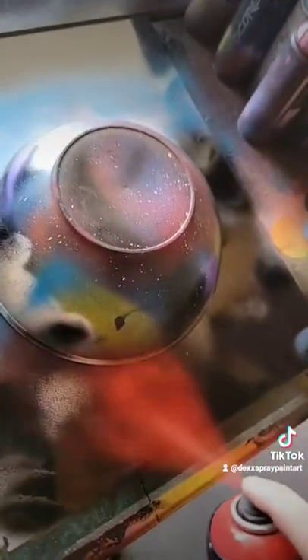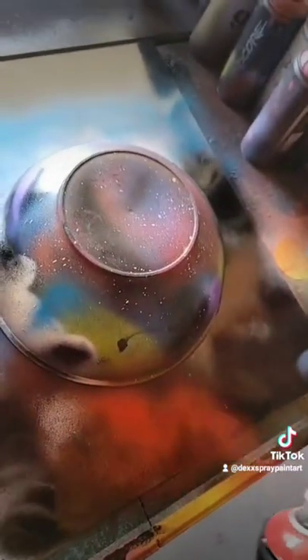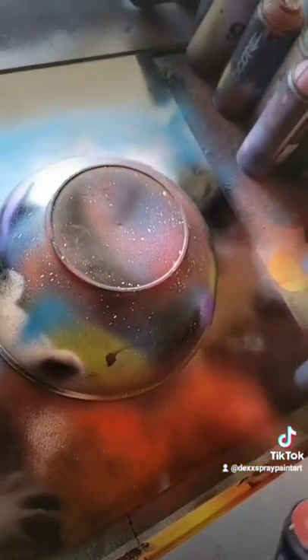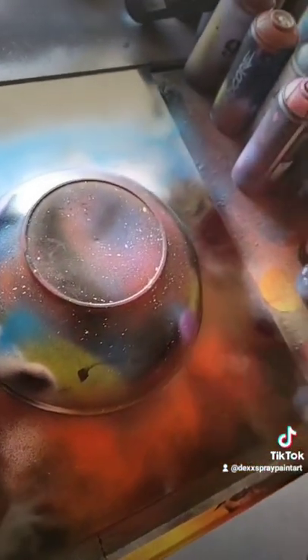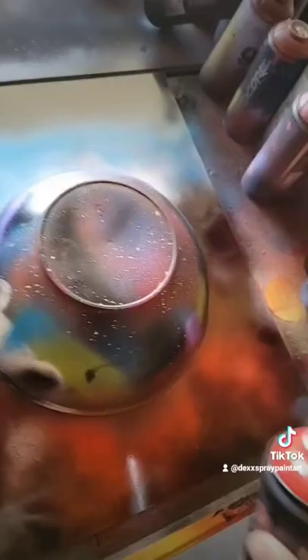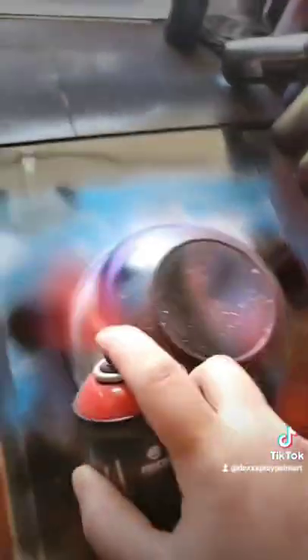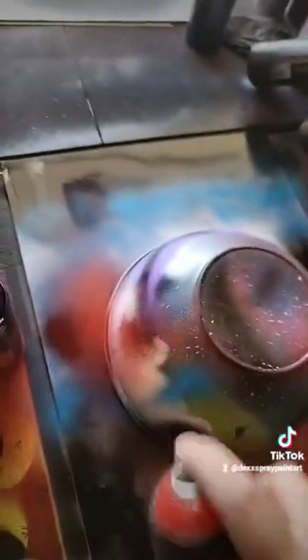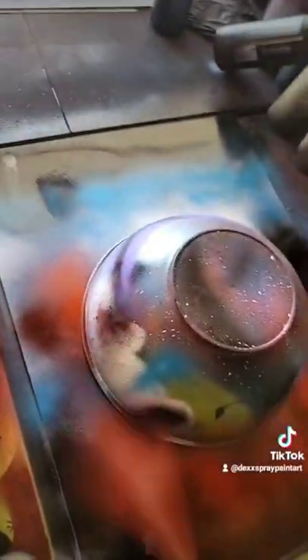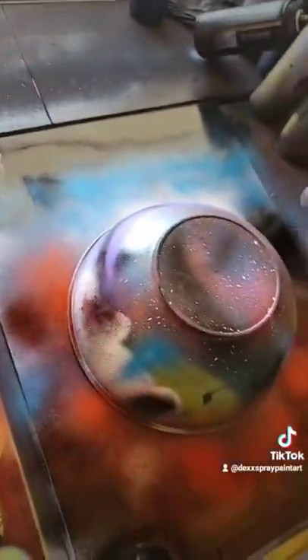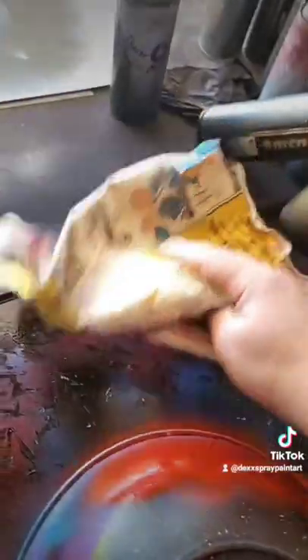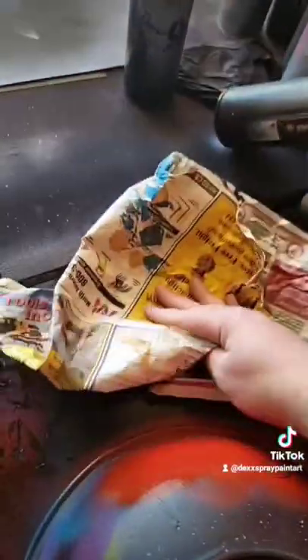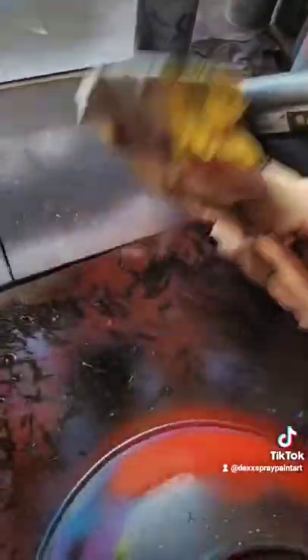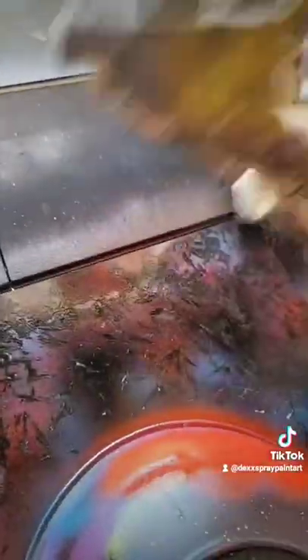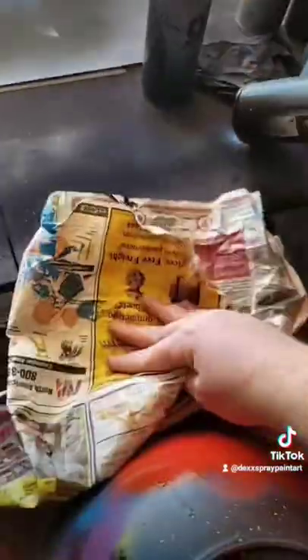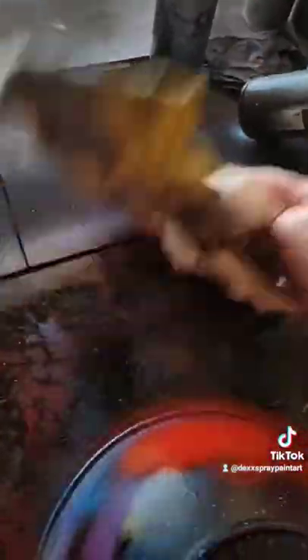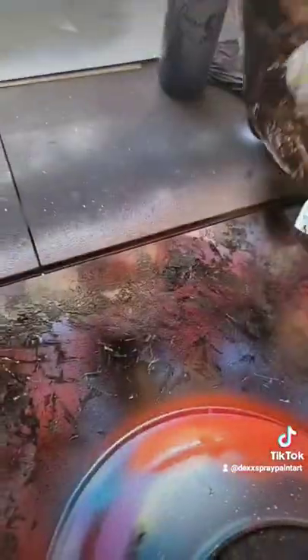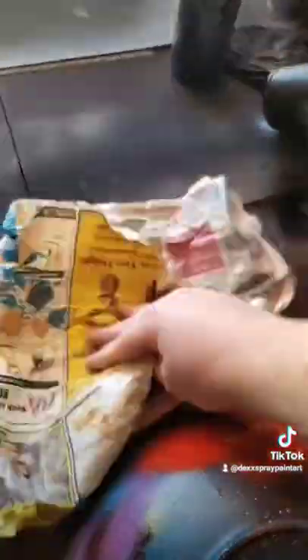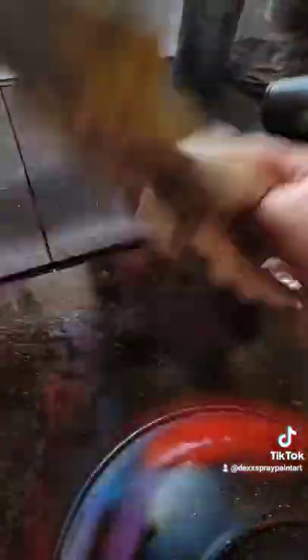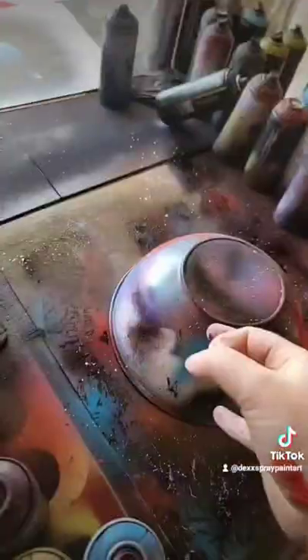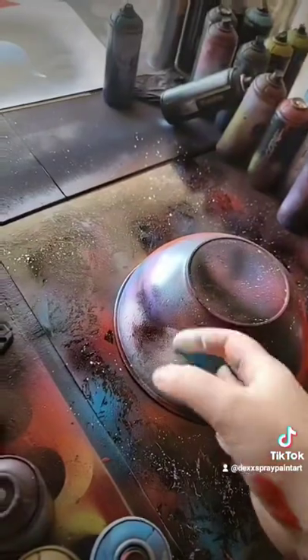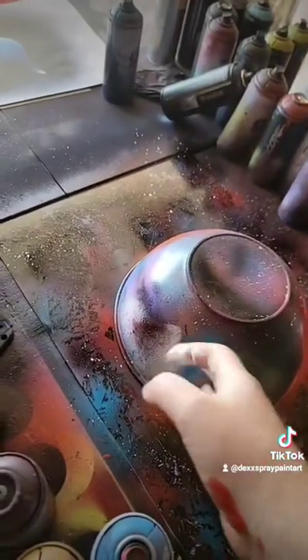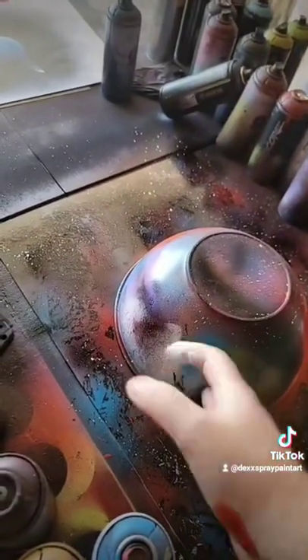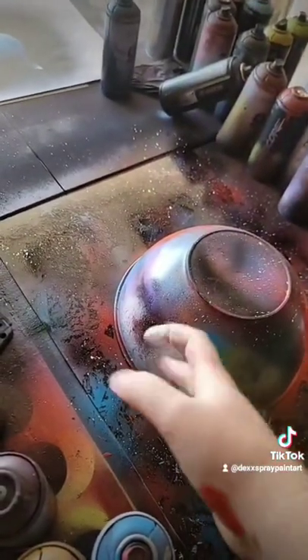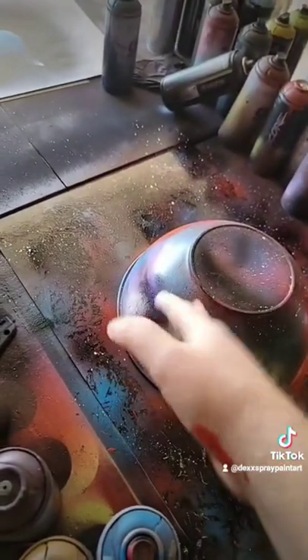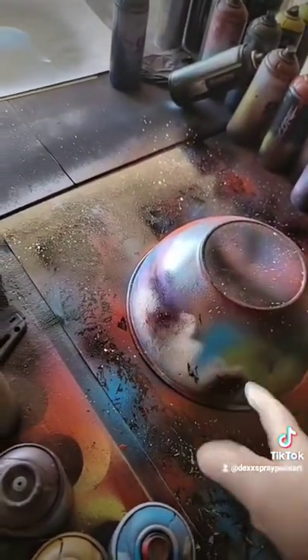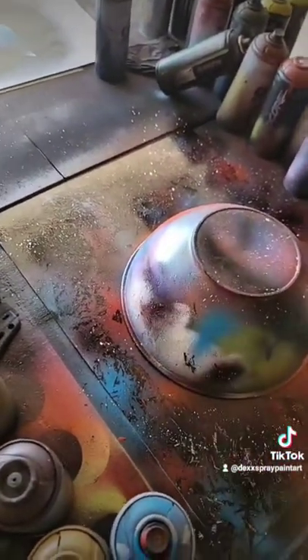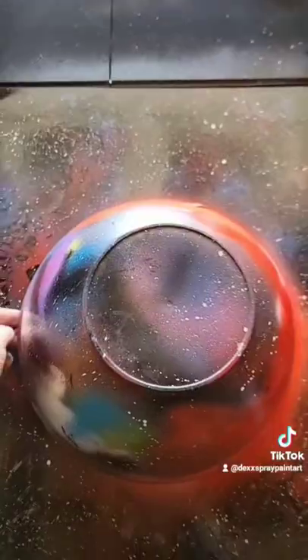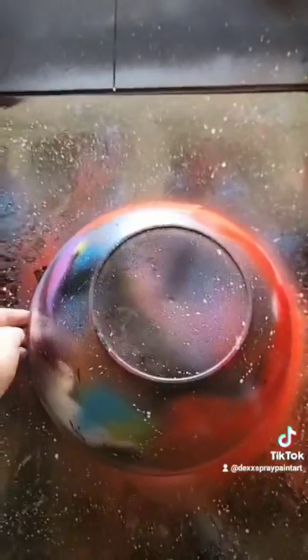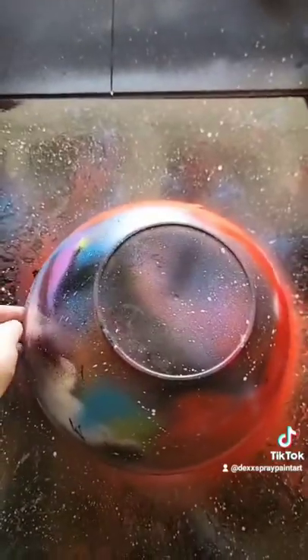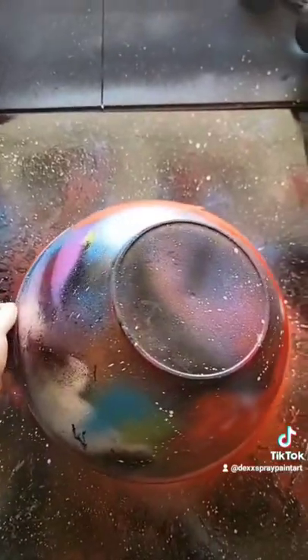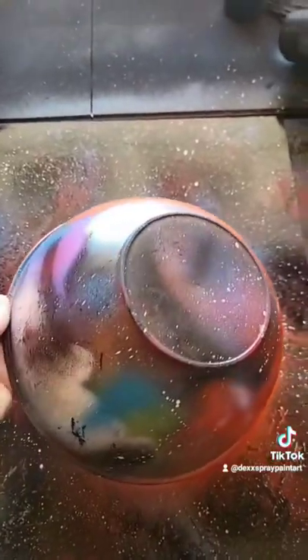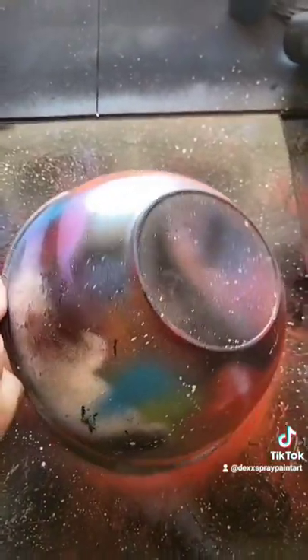Adding some red and blue for the background. Now we're just texturing it with the bag. Add some stars. Now the best part — the reveal.